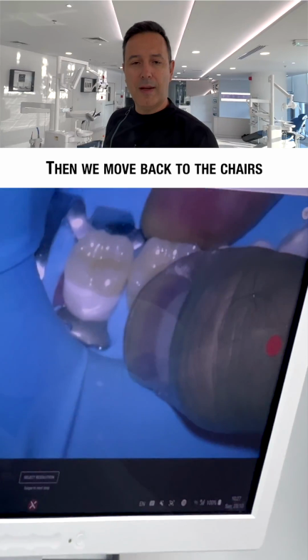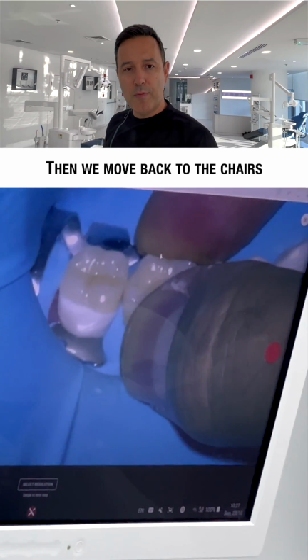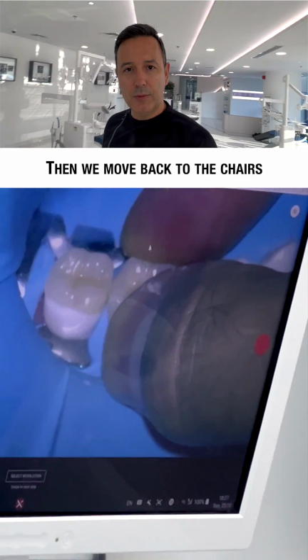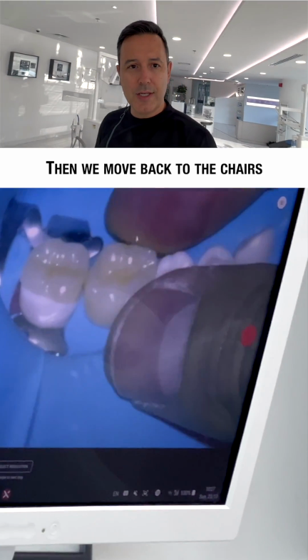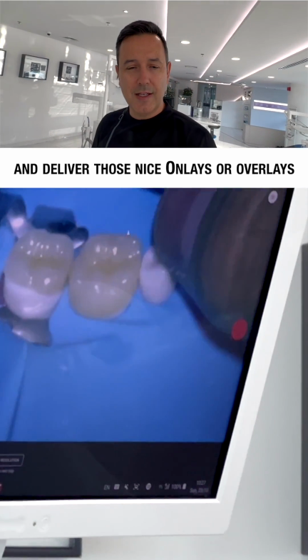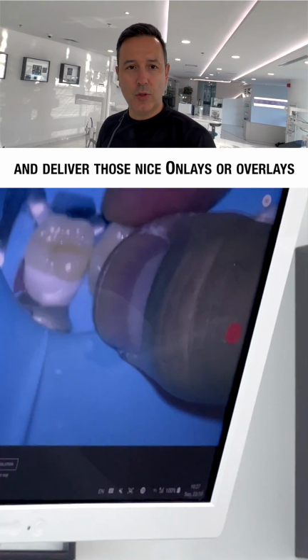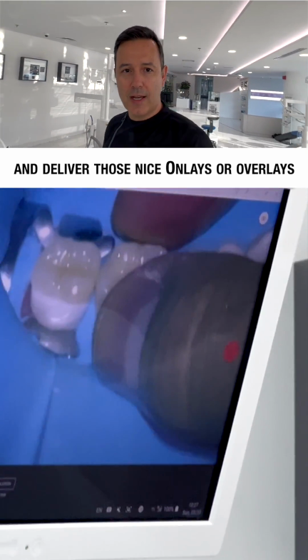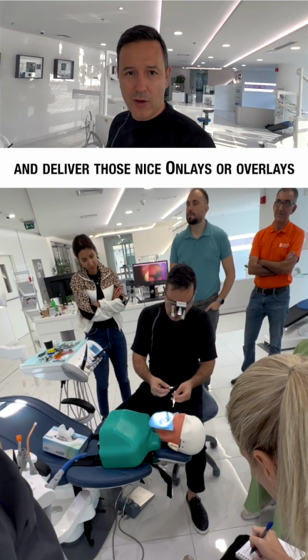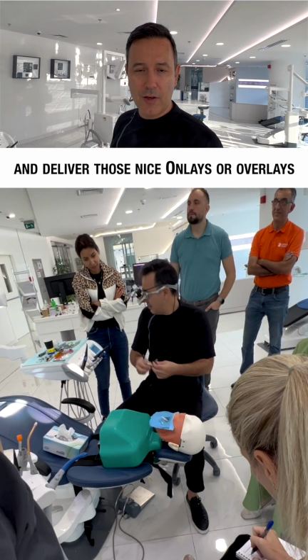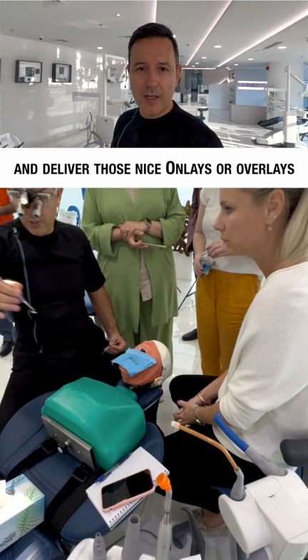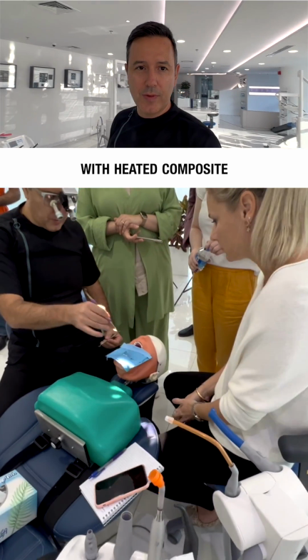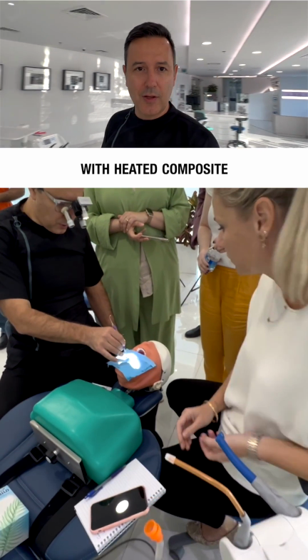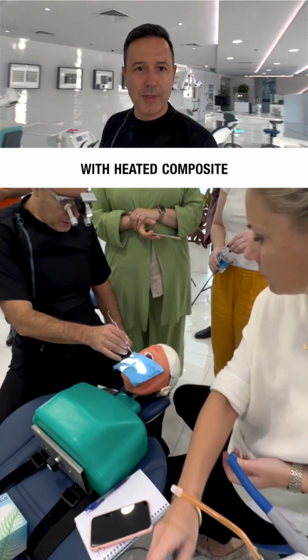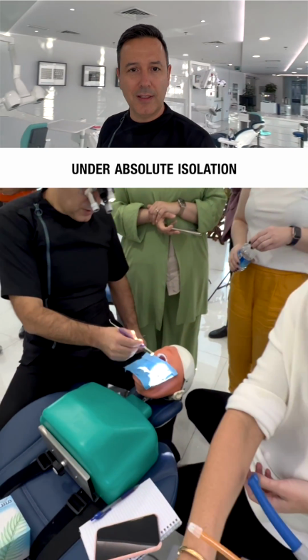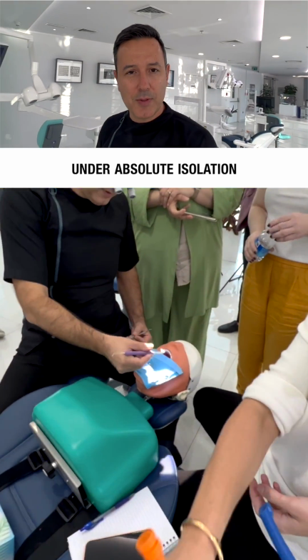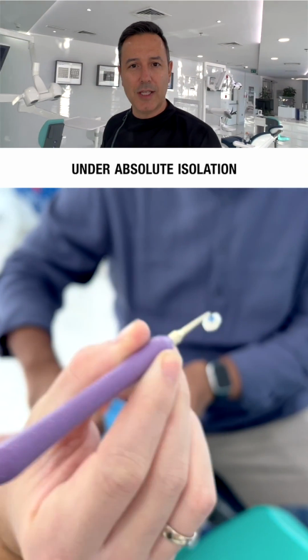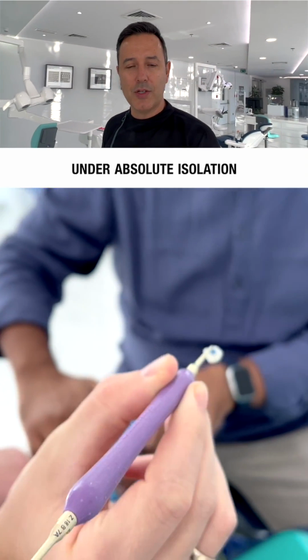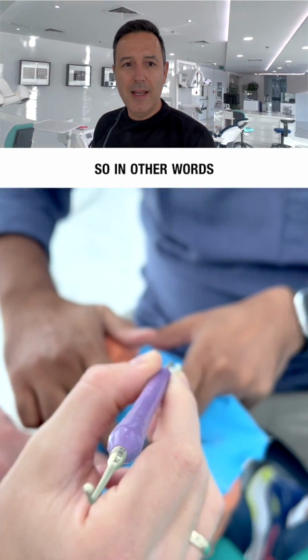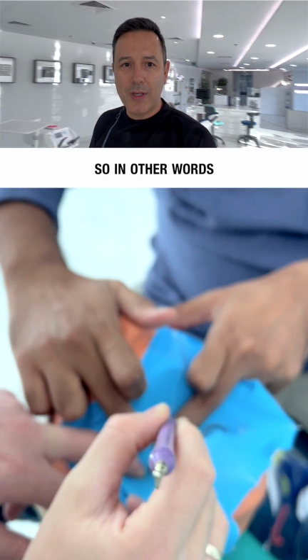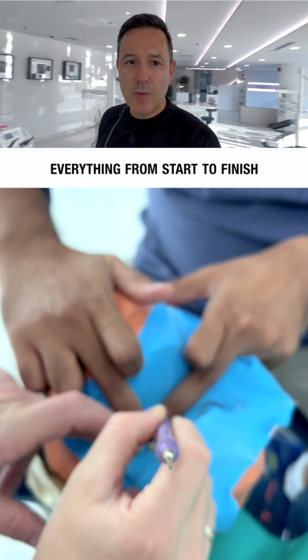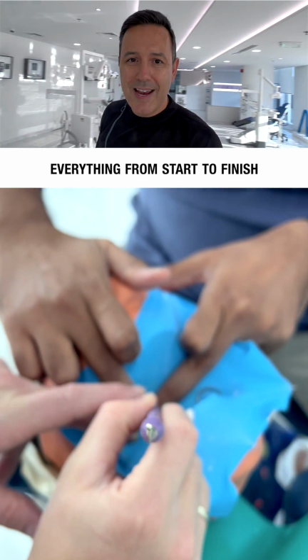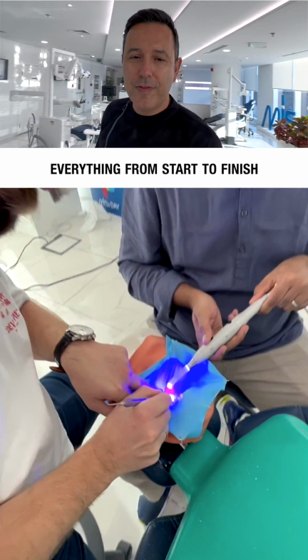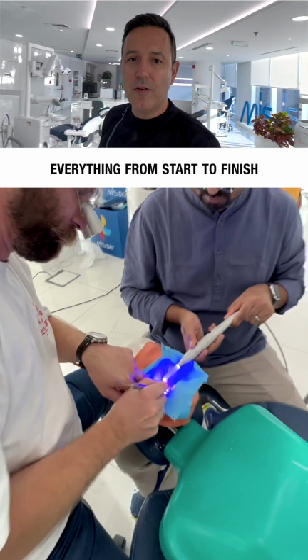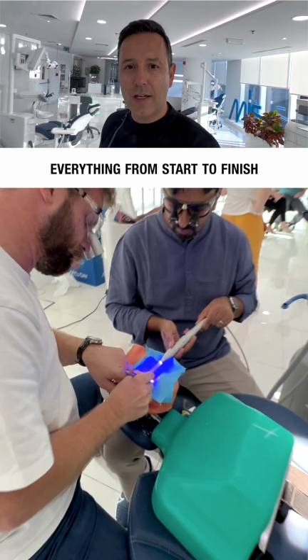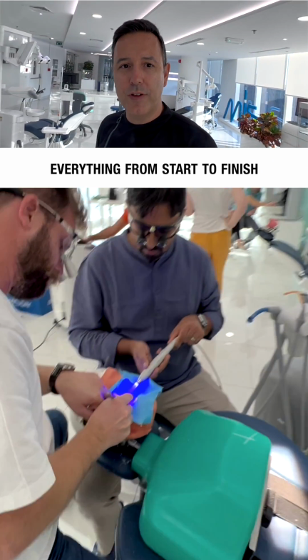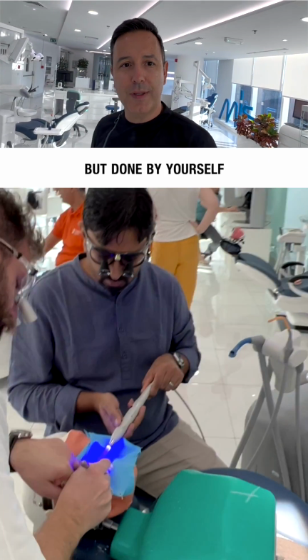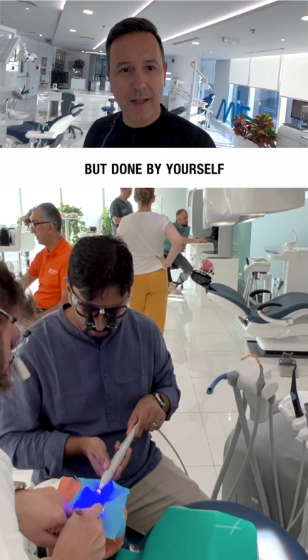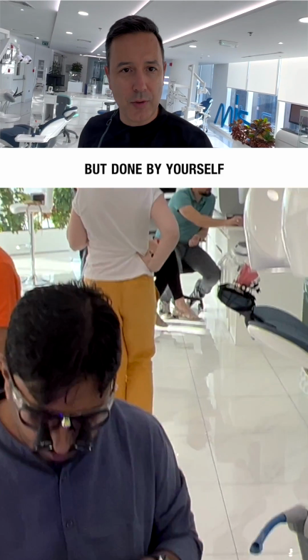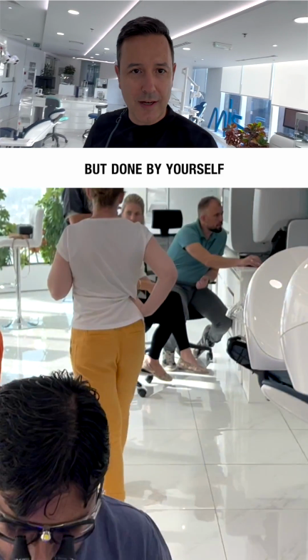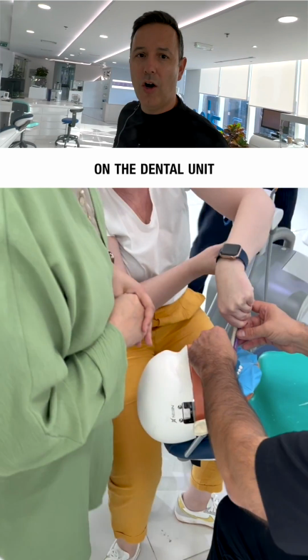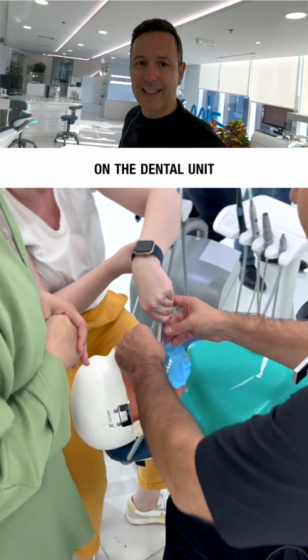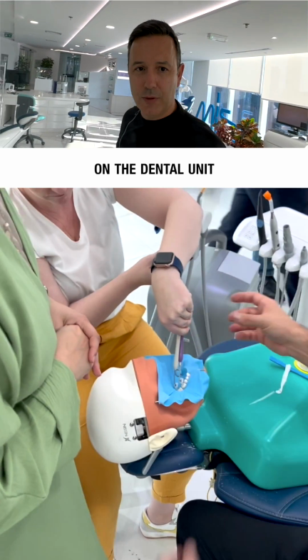Then we move back to the chairs and deliver those nice inlays and overlays with heated composite under absolute isolation. In other words, everything from start to finish, done by yourself on the dental unit.